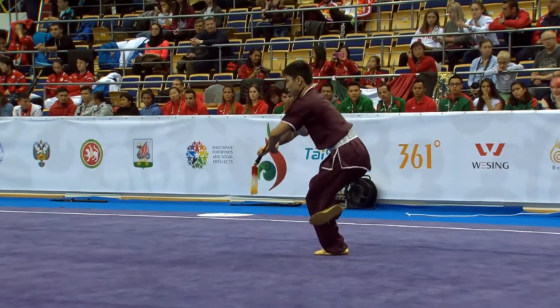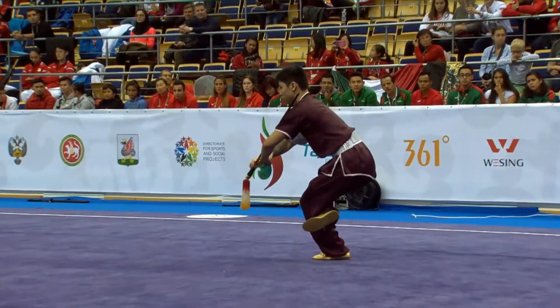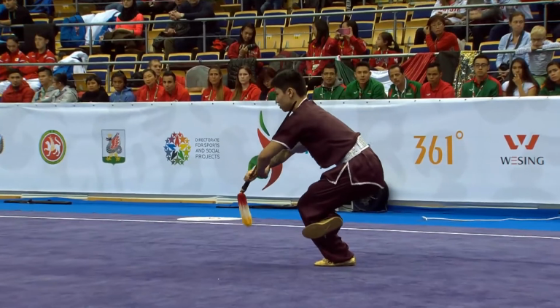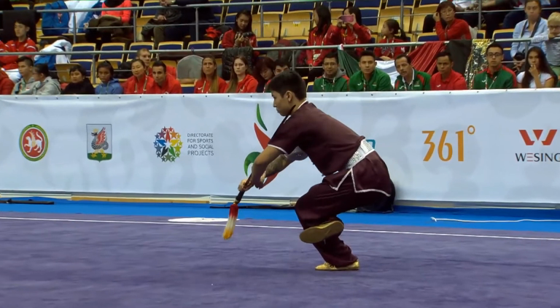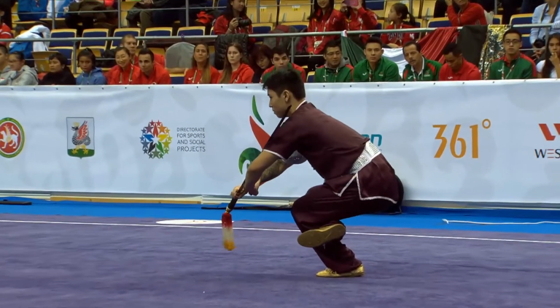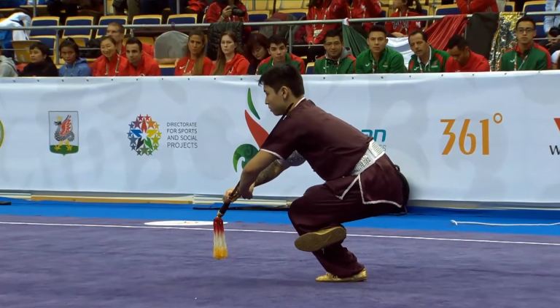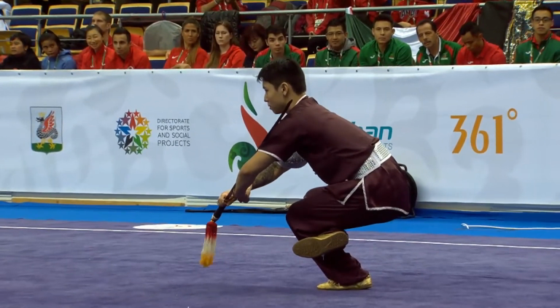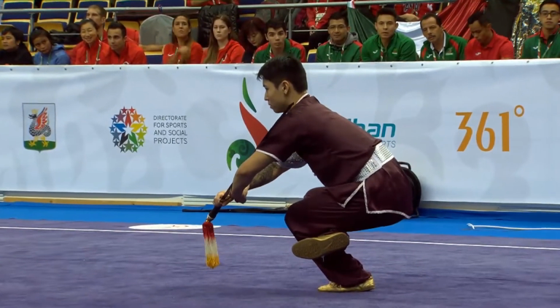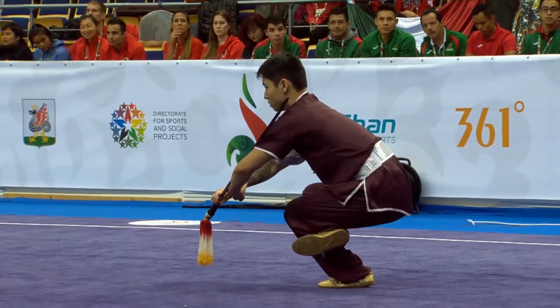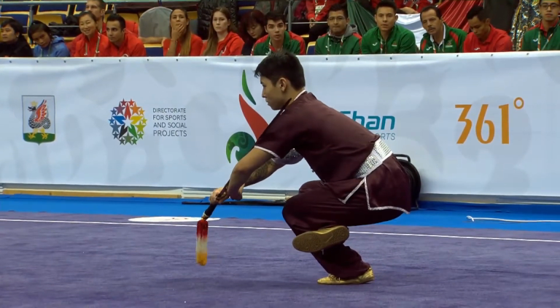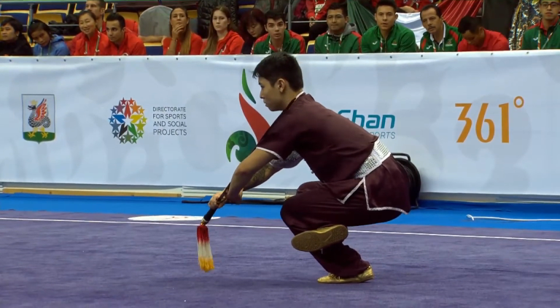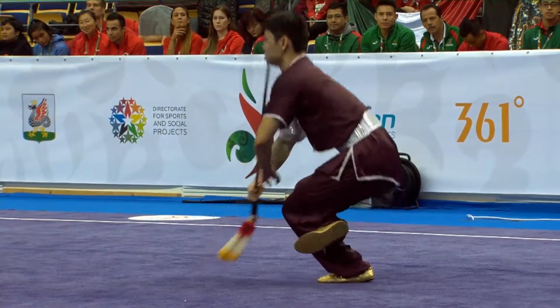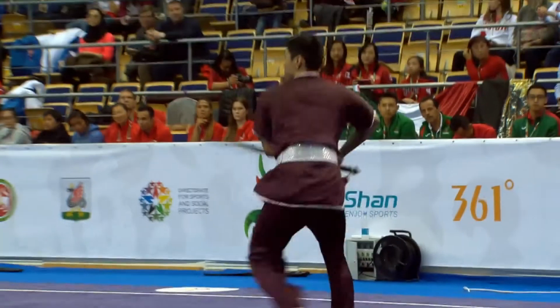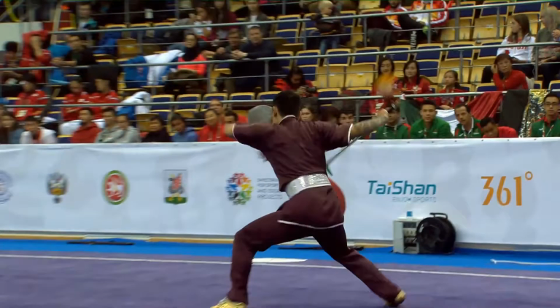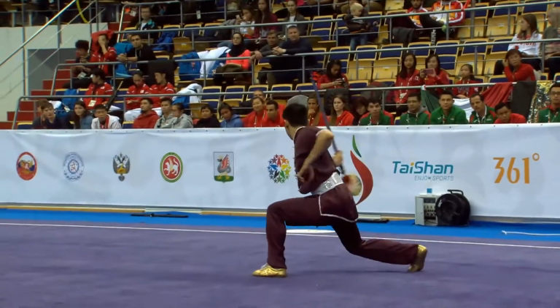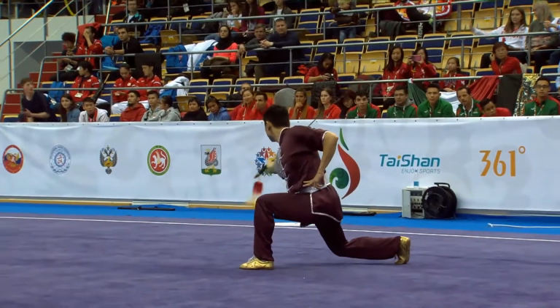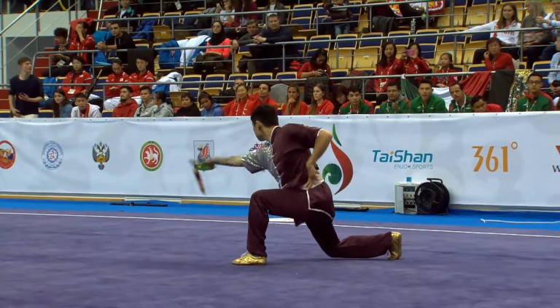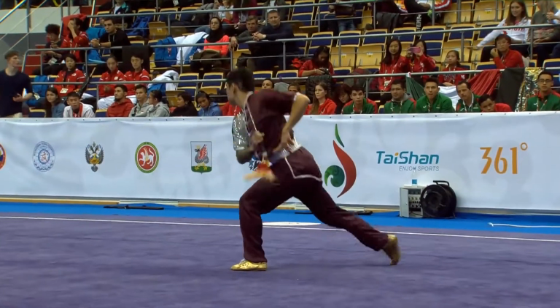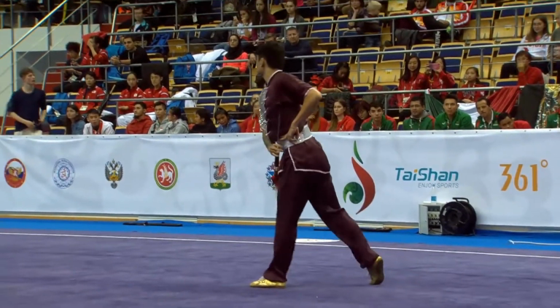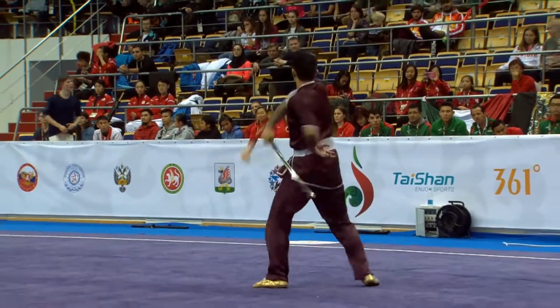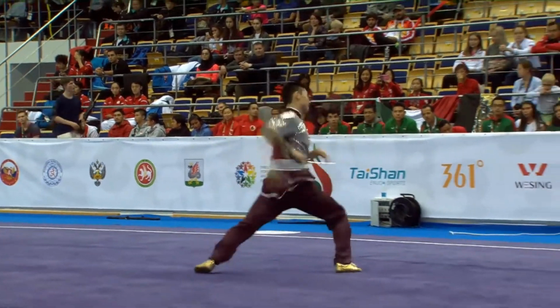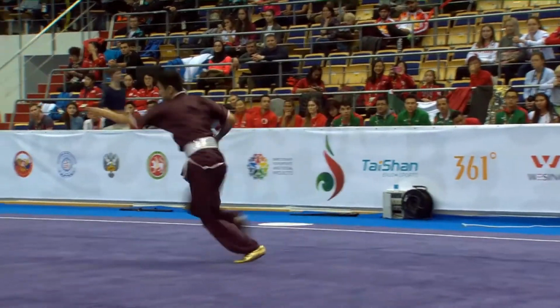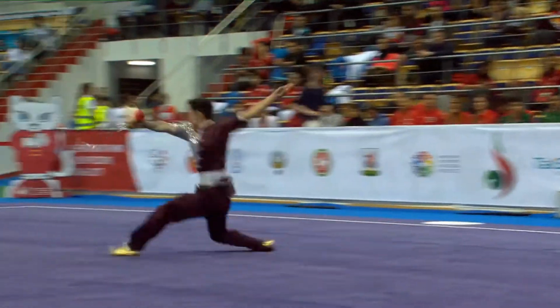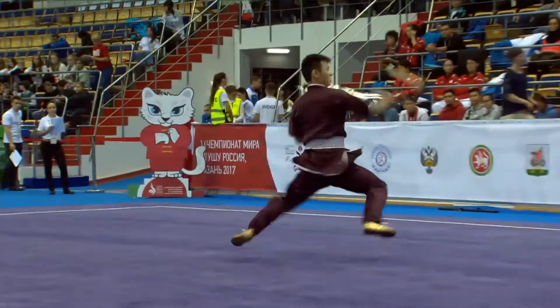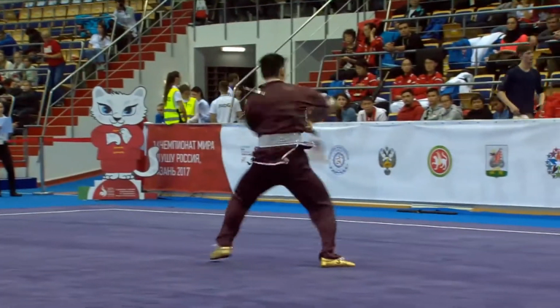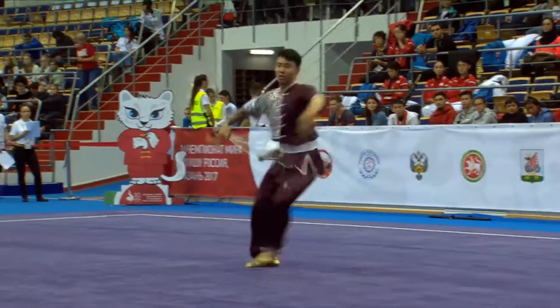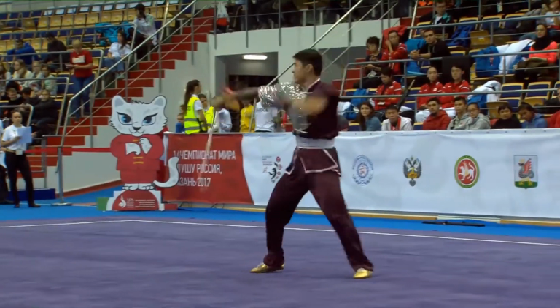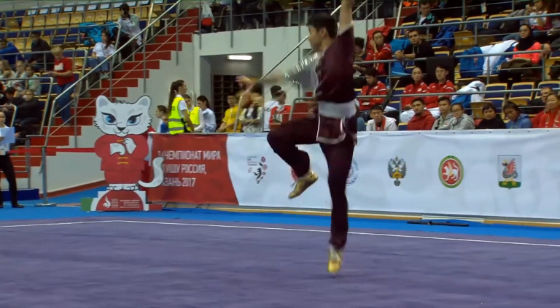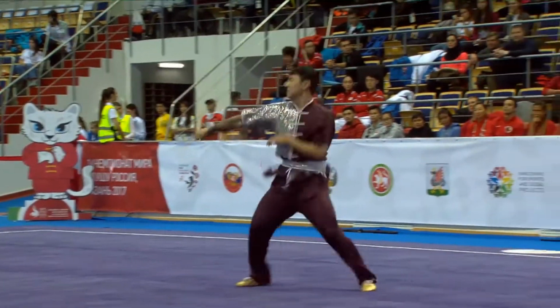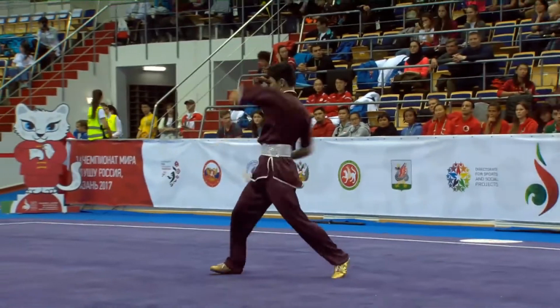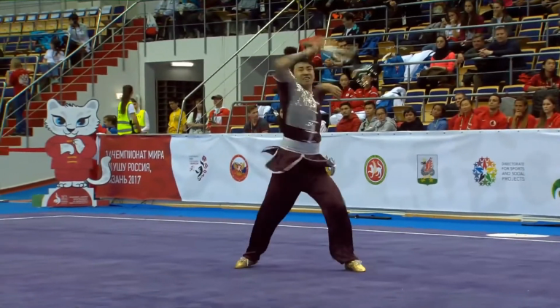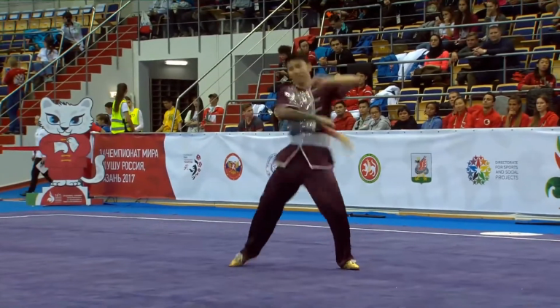Cross leg bounce — looks like he's attempting with his left leg. And then that explosion of power into the thrust.